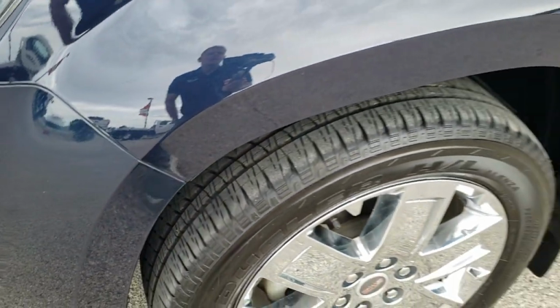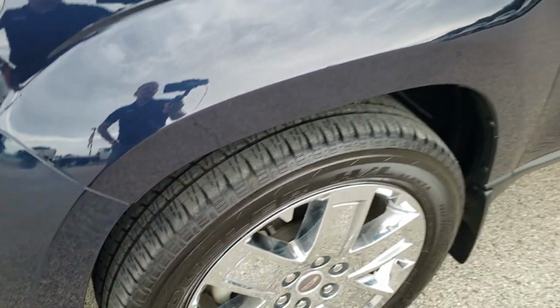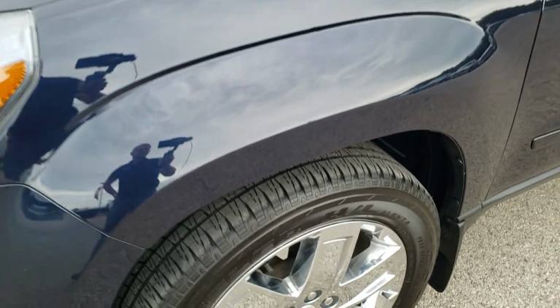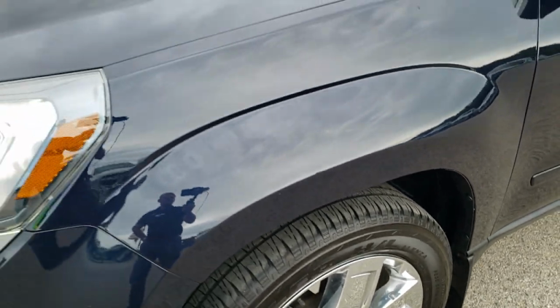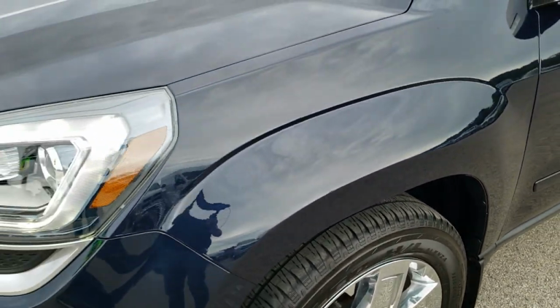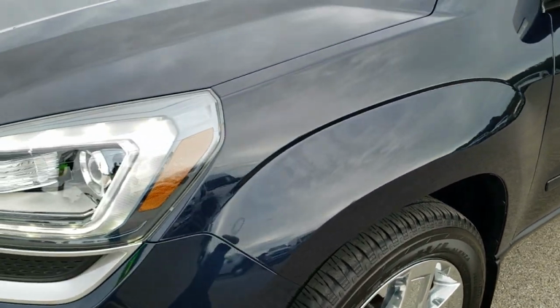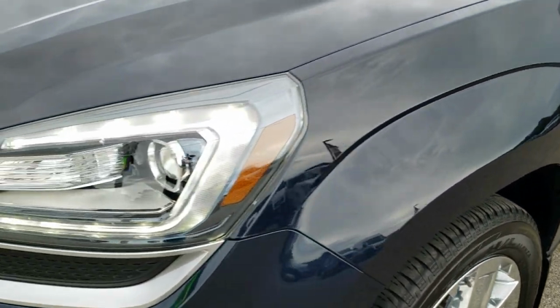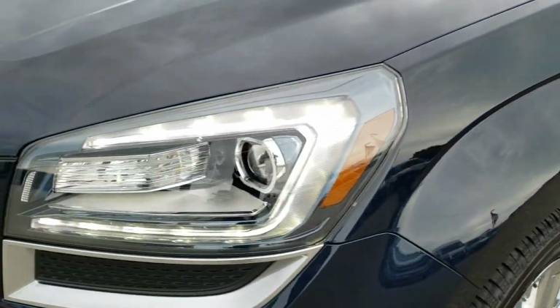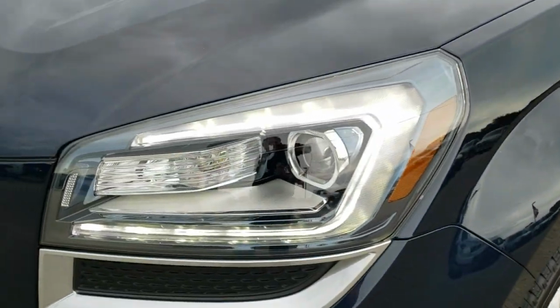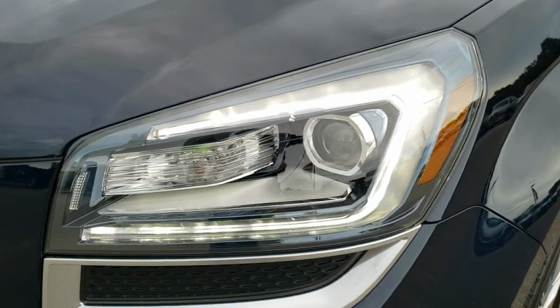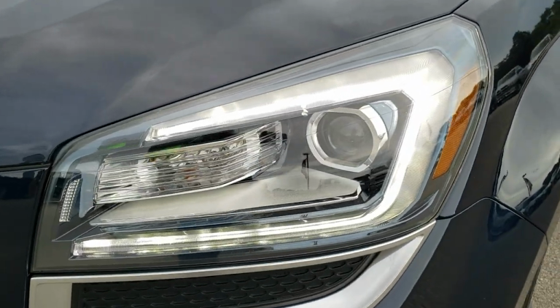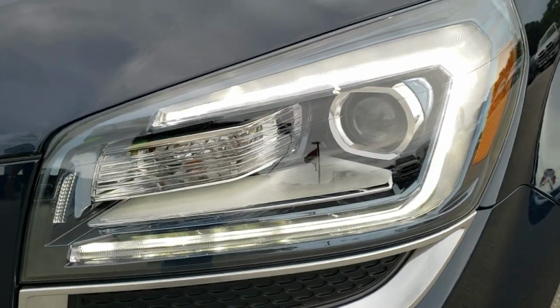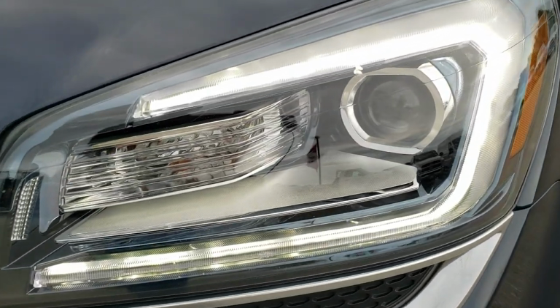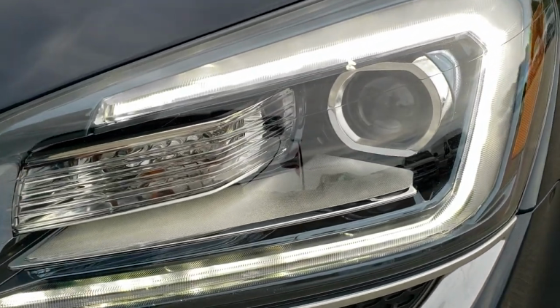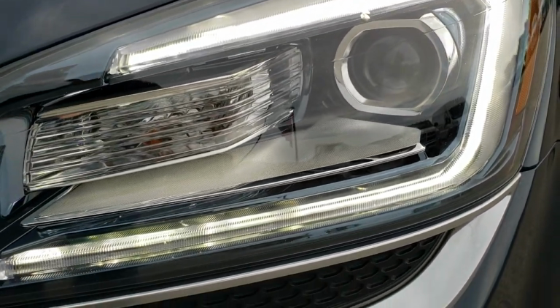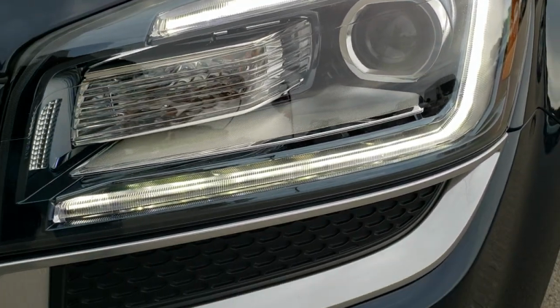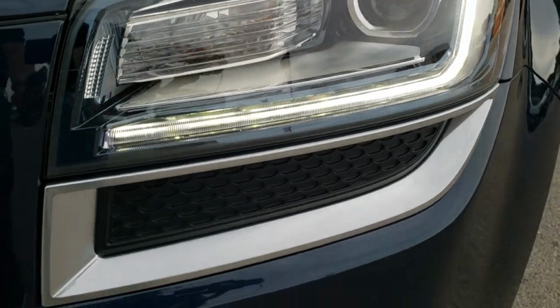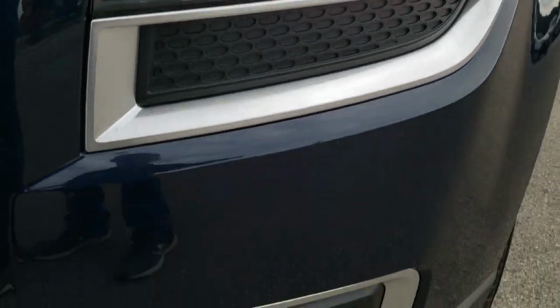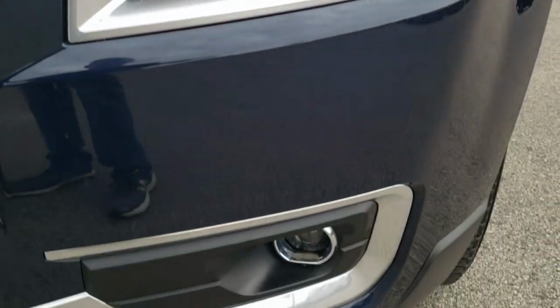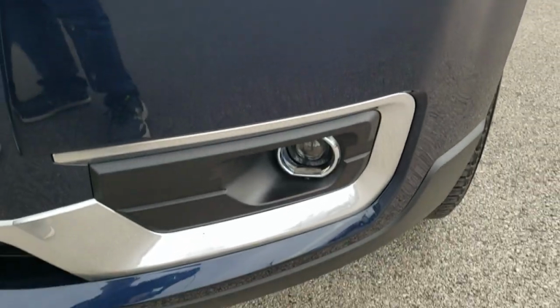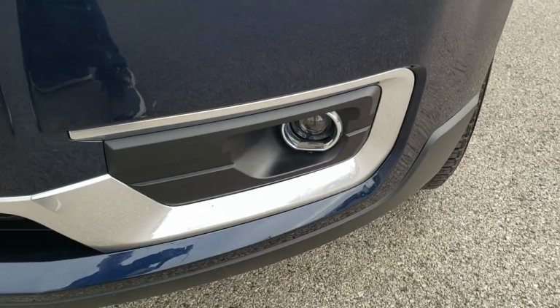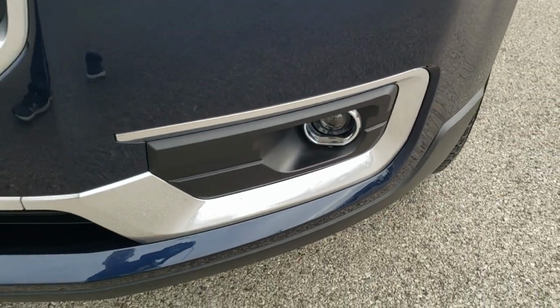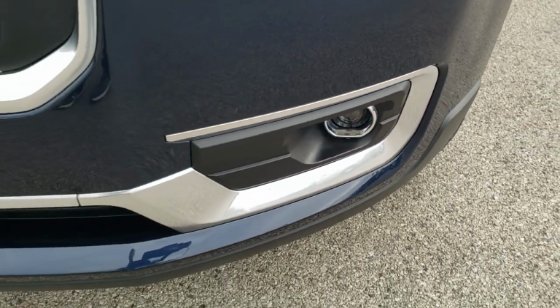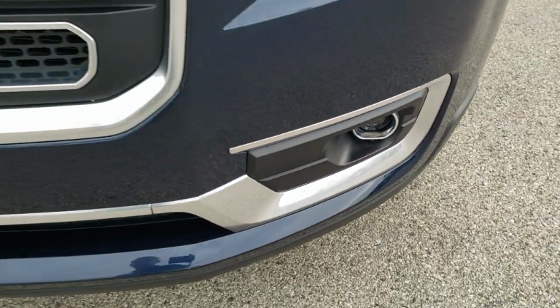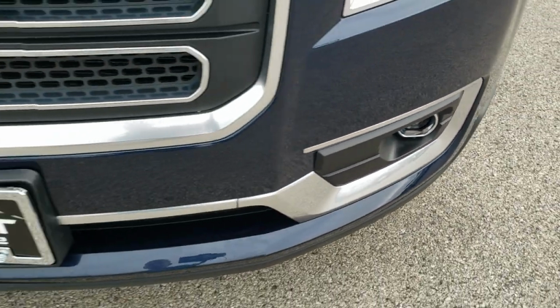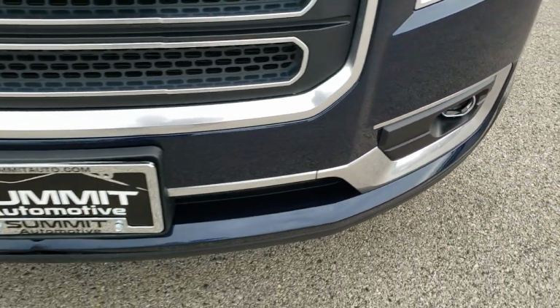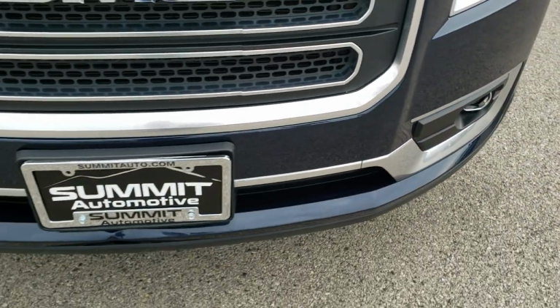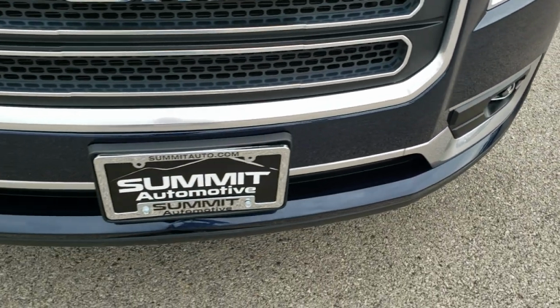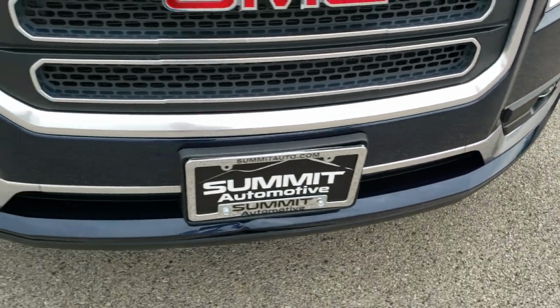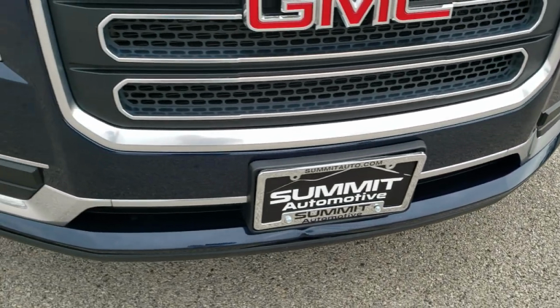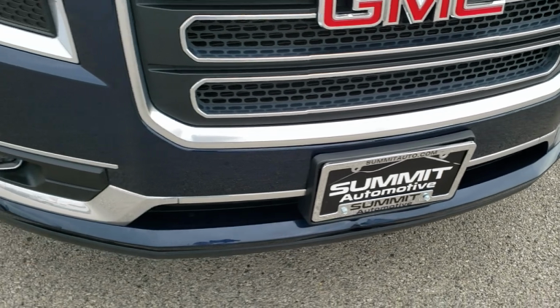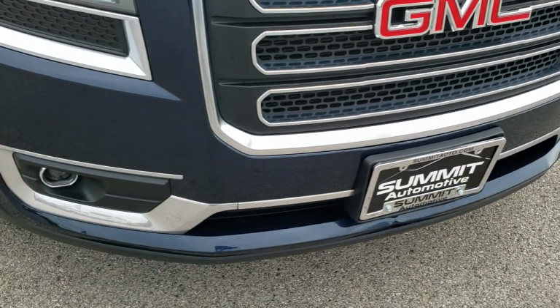Didn't see any dents or dings on that front fender. It has the LED running lights, the projector lamp headlamps, and the projector lamp fog lamps. Front bumper is in pretty nice condition.